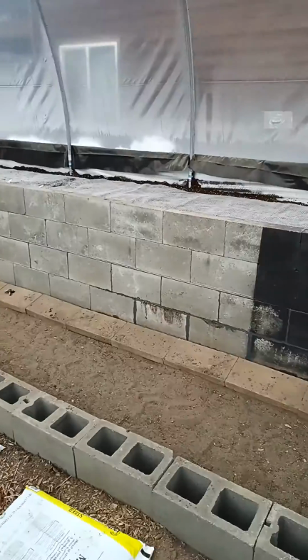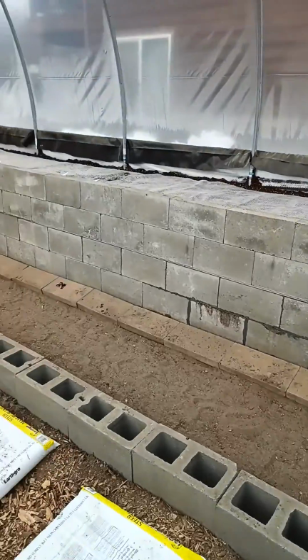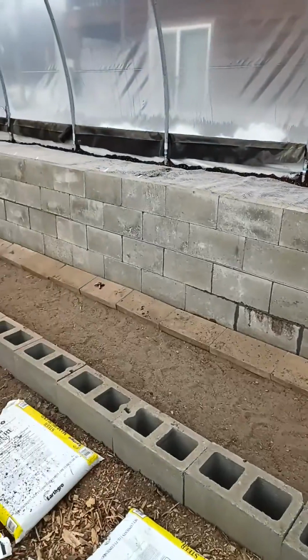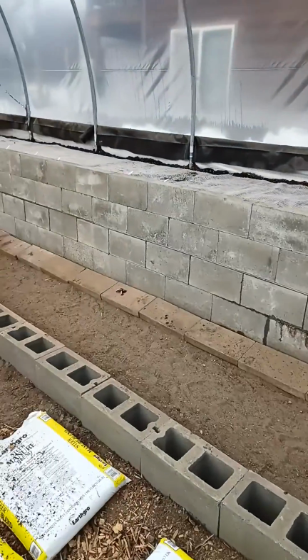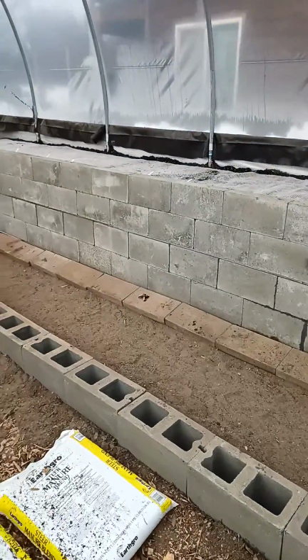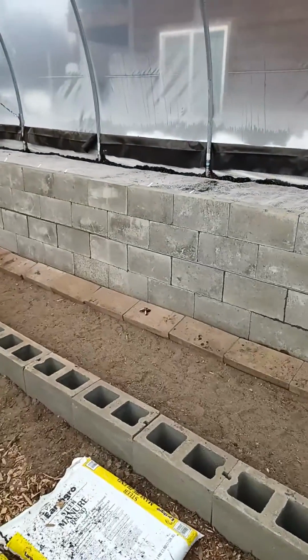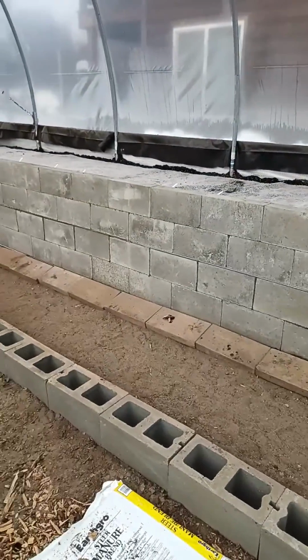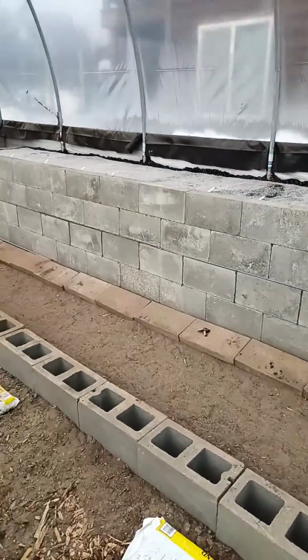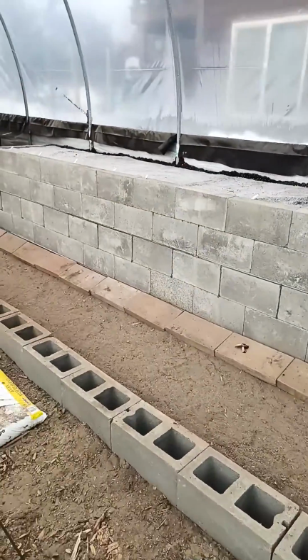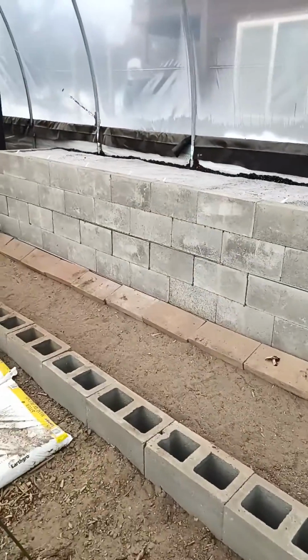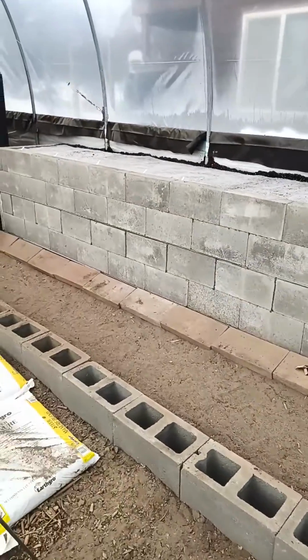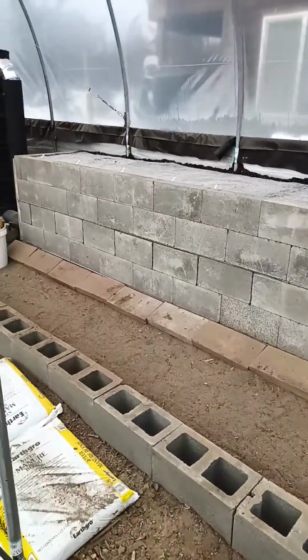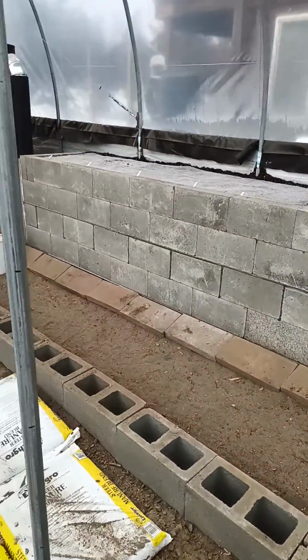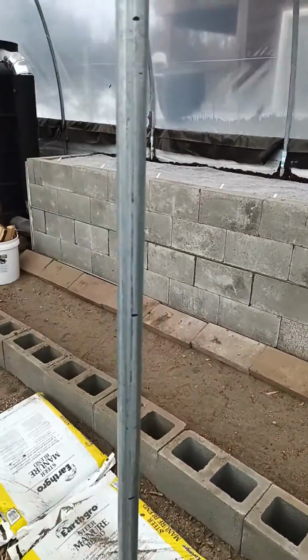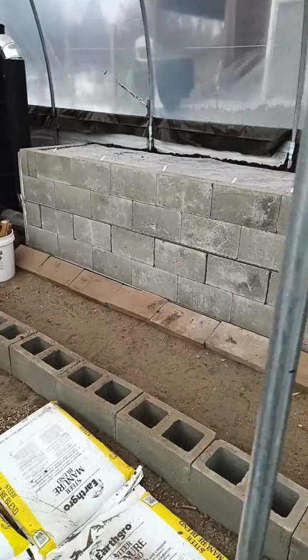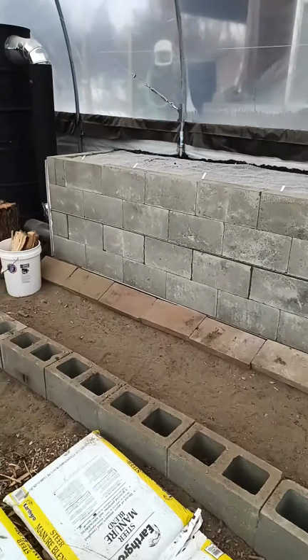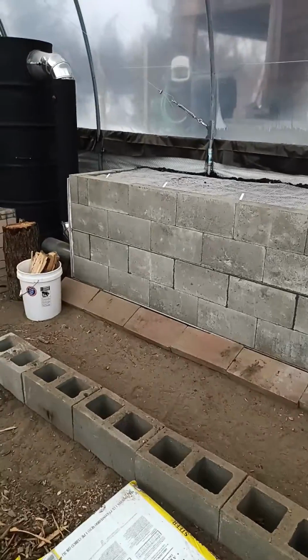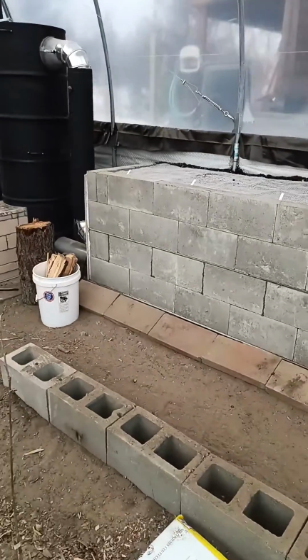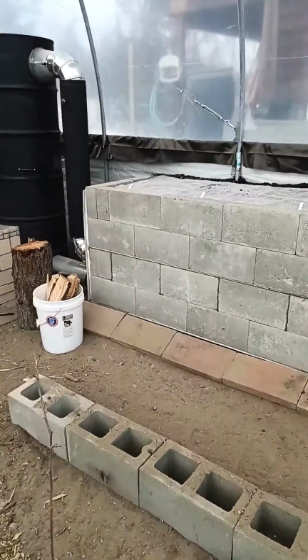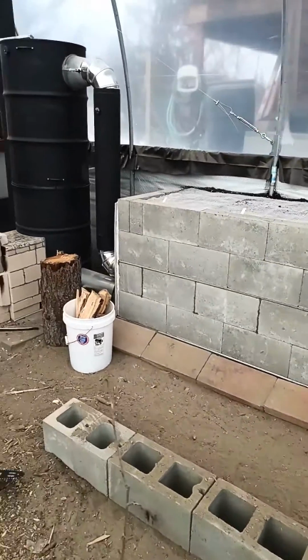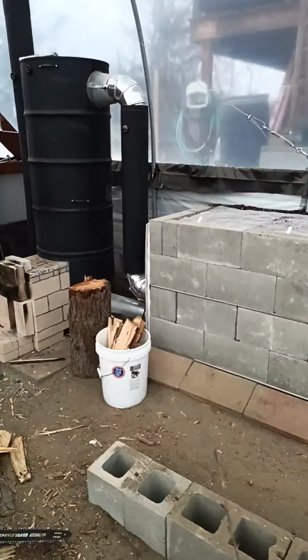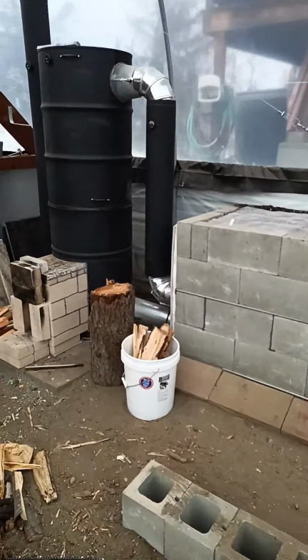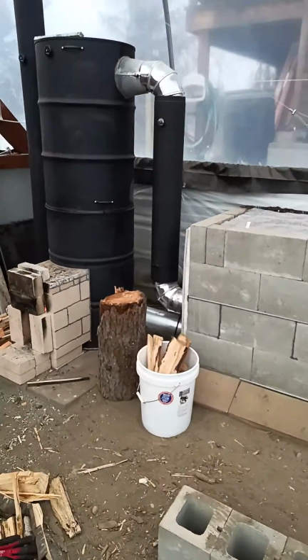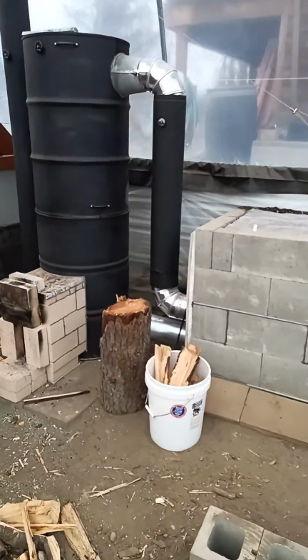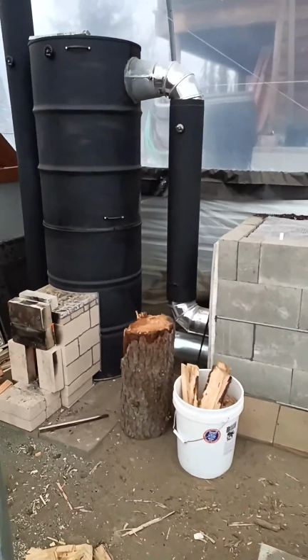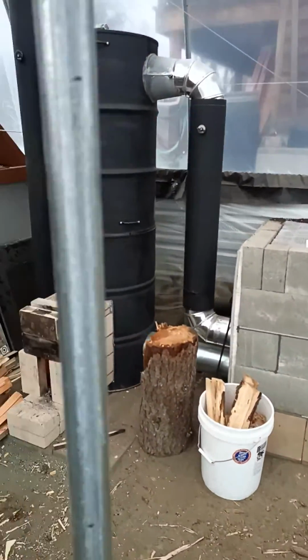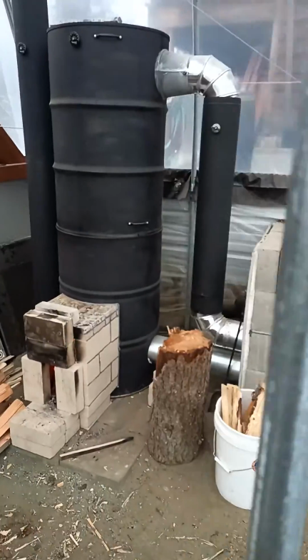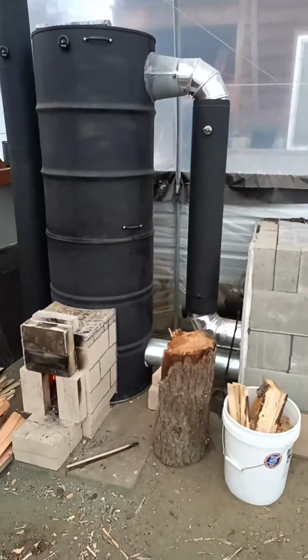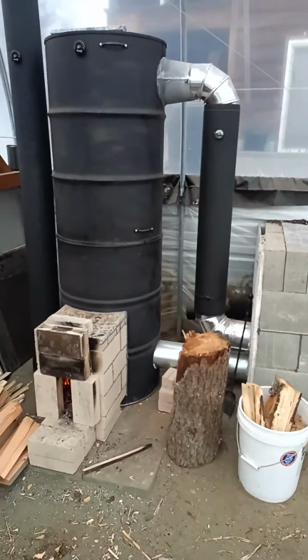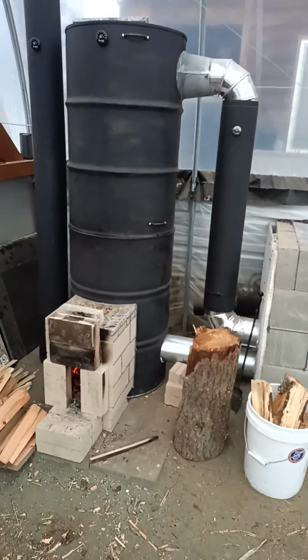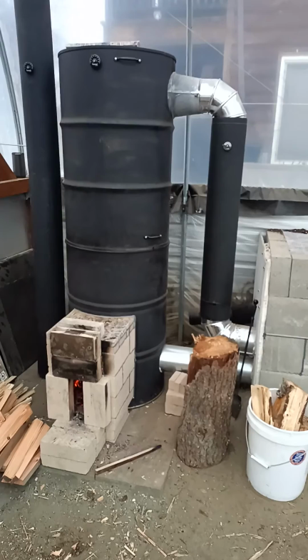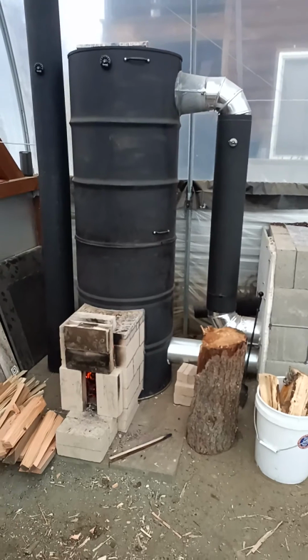So, geo air thermal battery in the back of the raised bed, stratification chamber in the front being fed with the 6-inch batch box rocket mass heater.